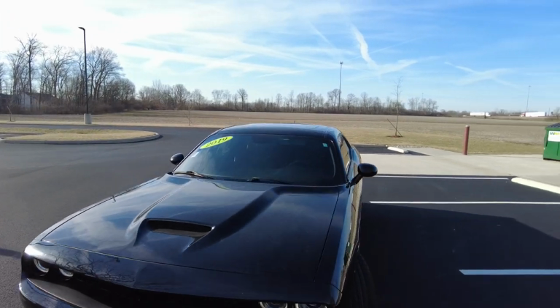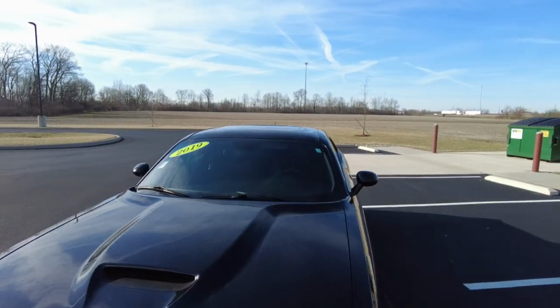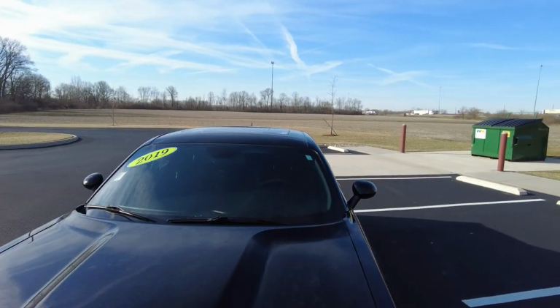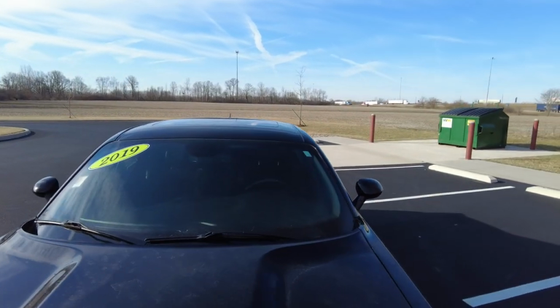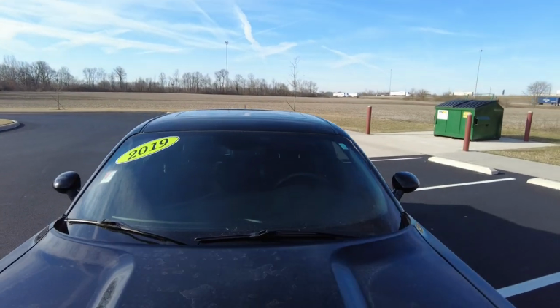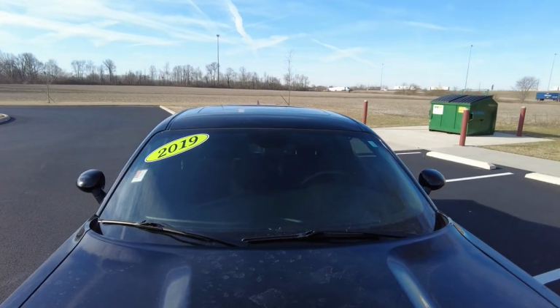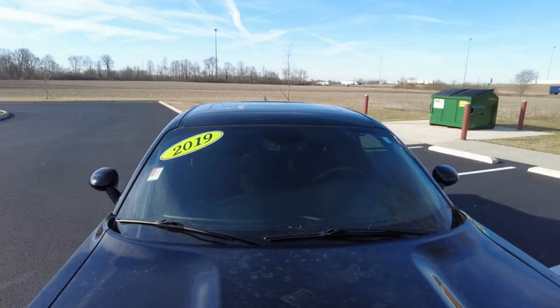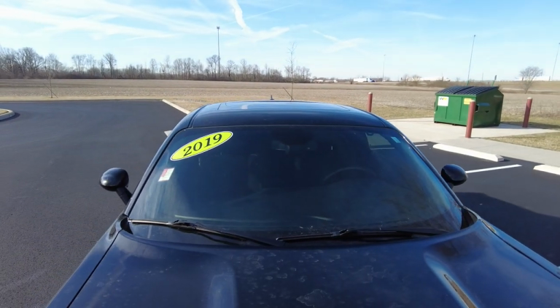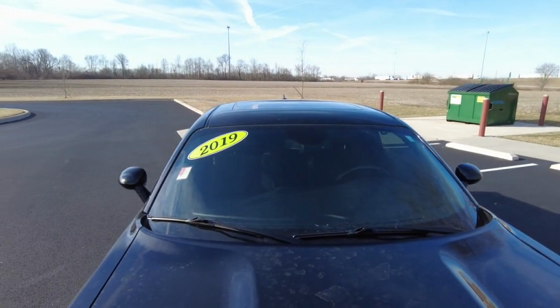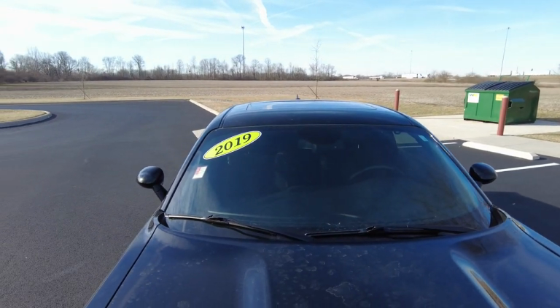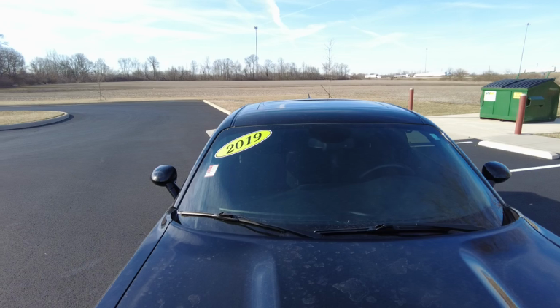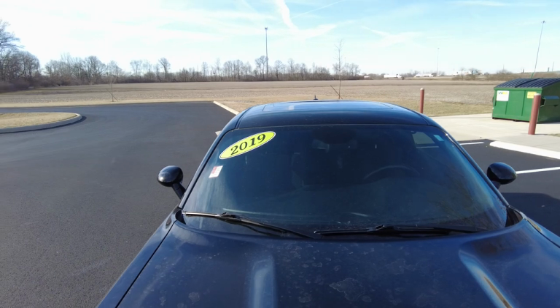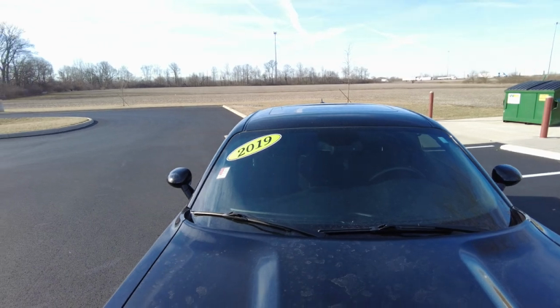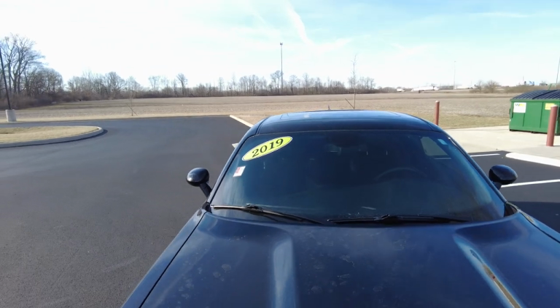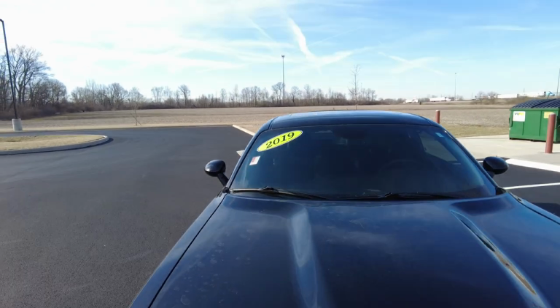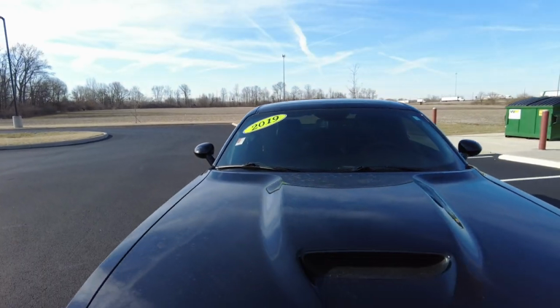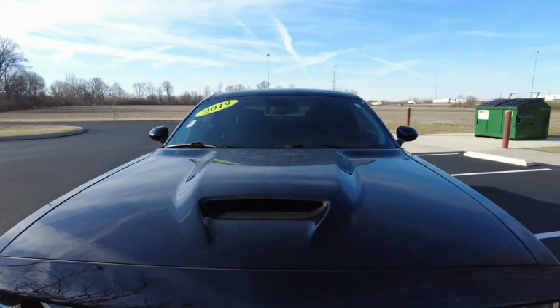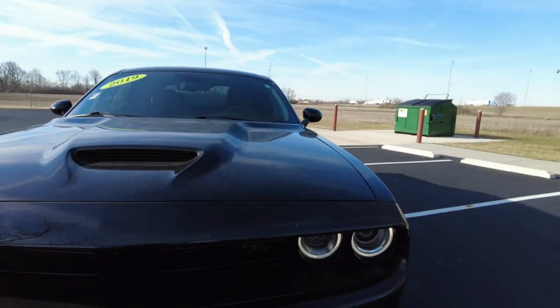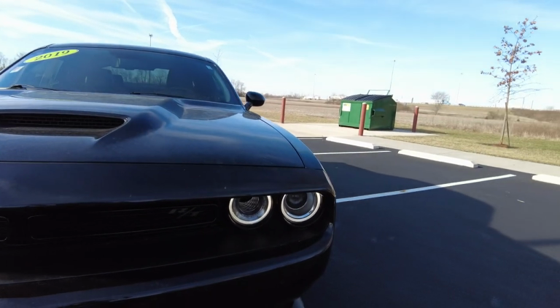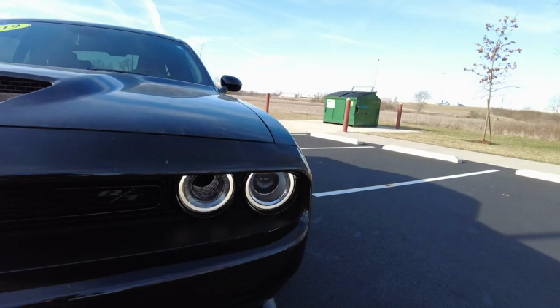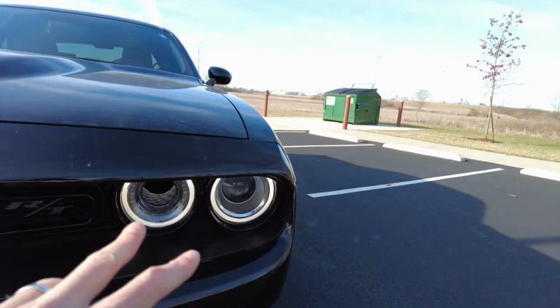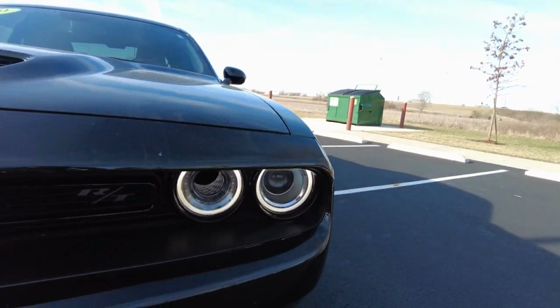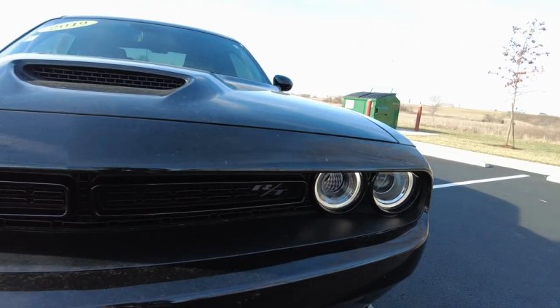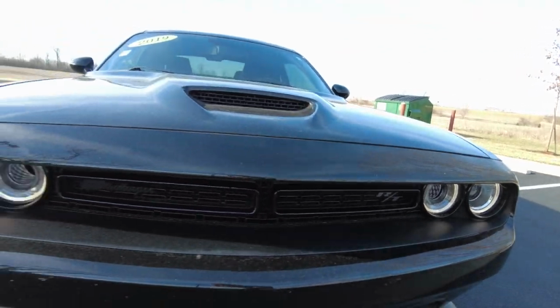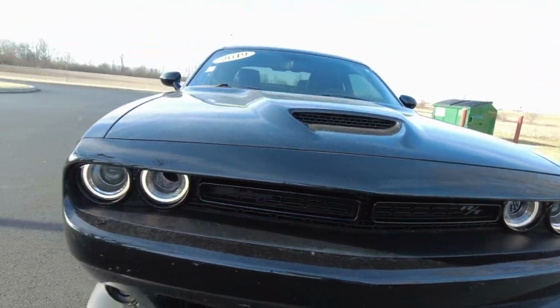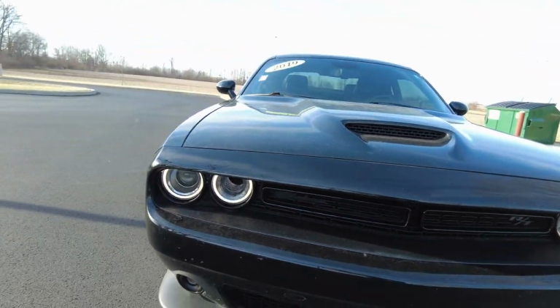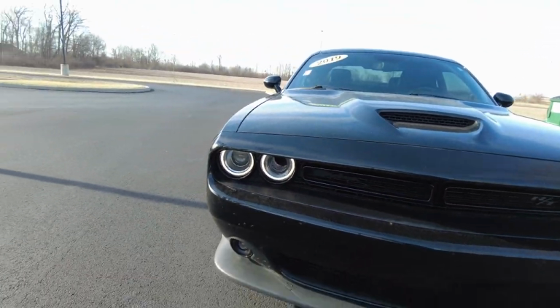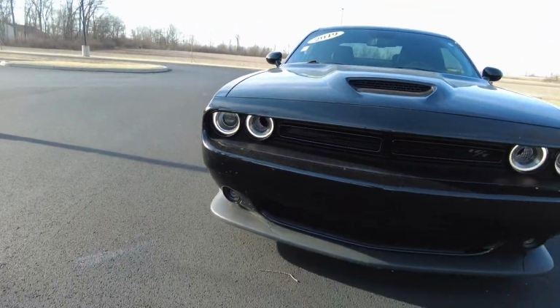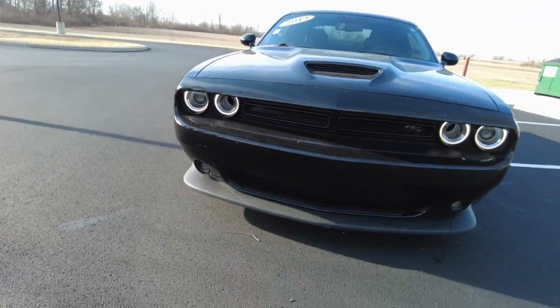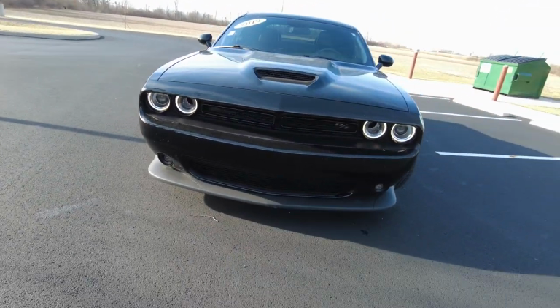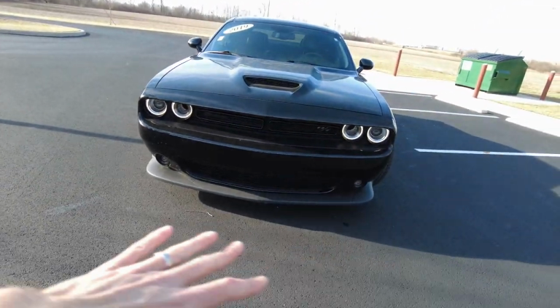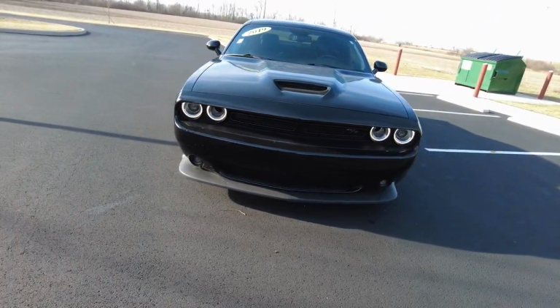Checking up here, the front windshield looks good — sorry for a little bit of dirt on it, we had a little rain last night. The rear mirror looks good. Love the headlight setup on these. Got your front splitter down there, kind of your front spoiler.